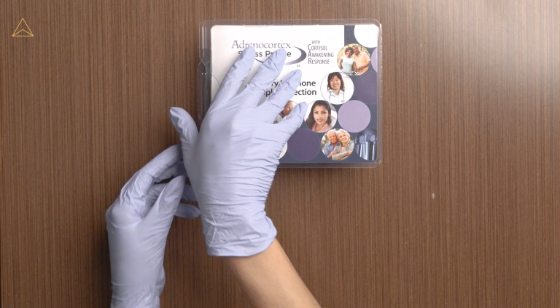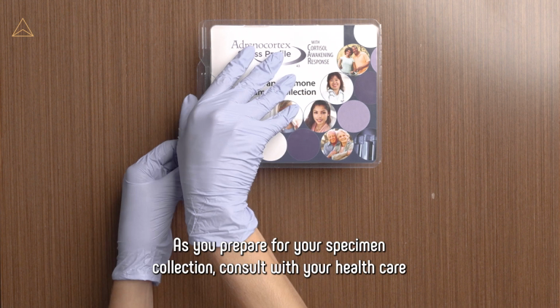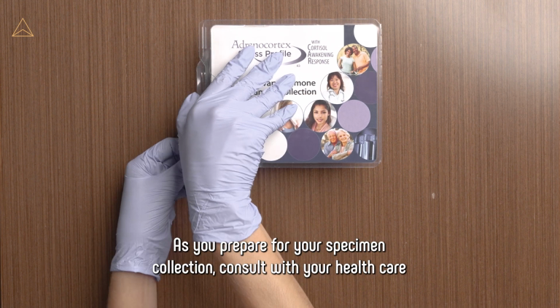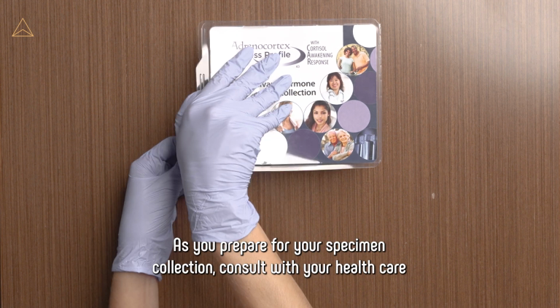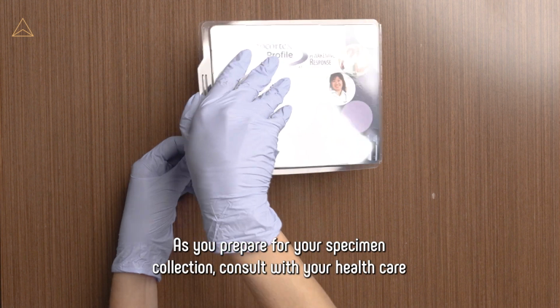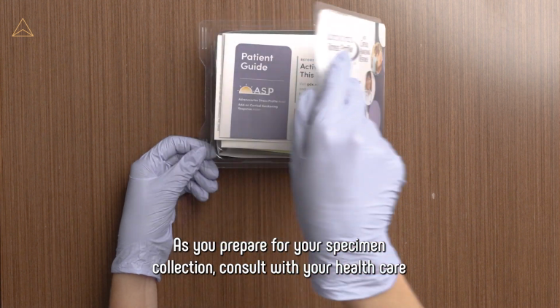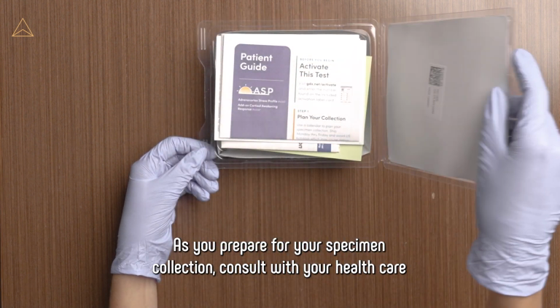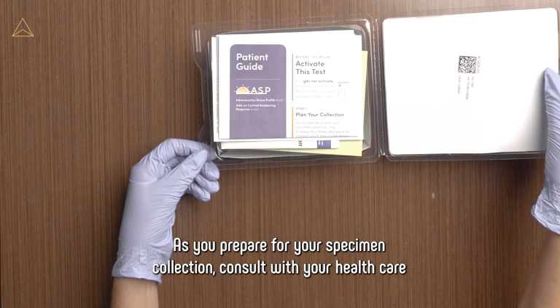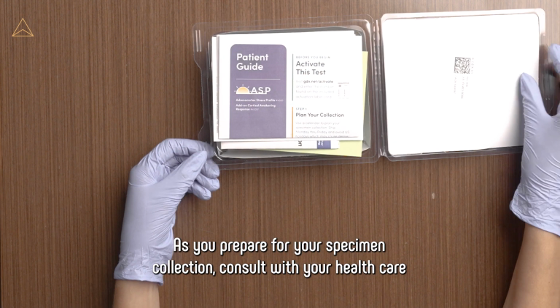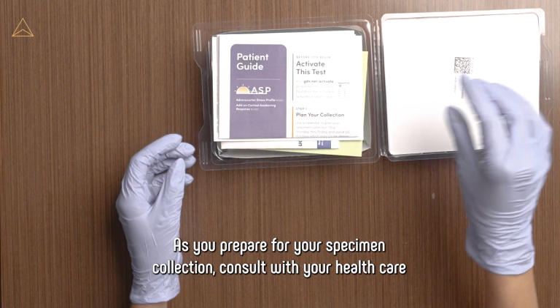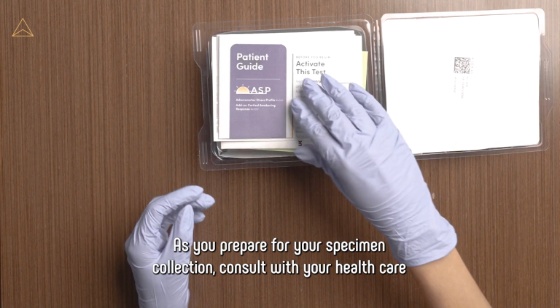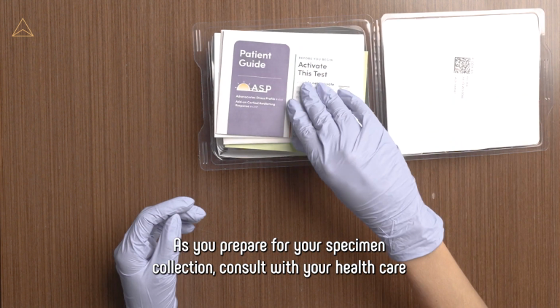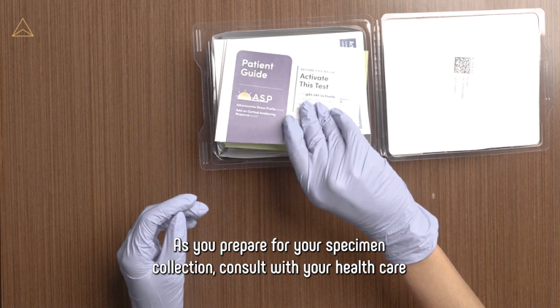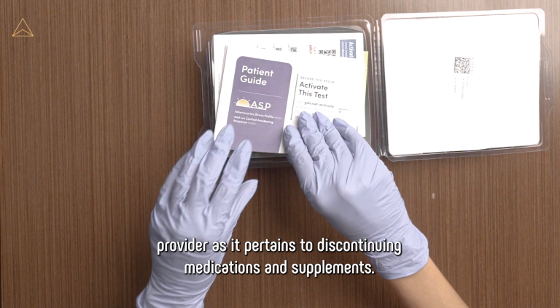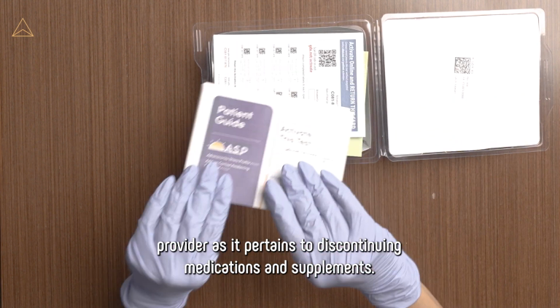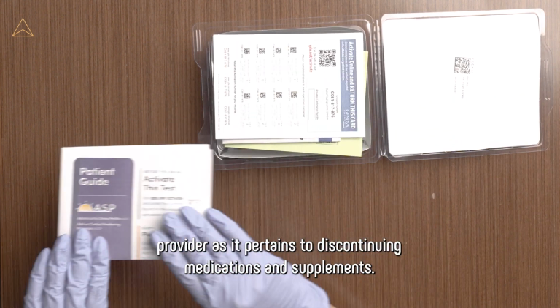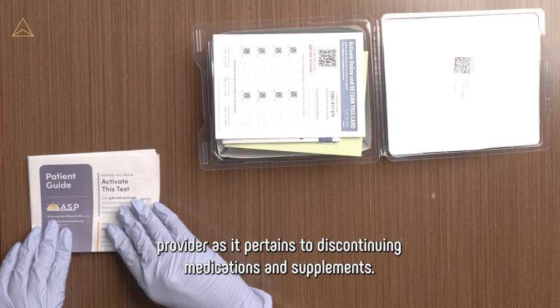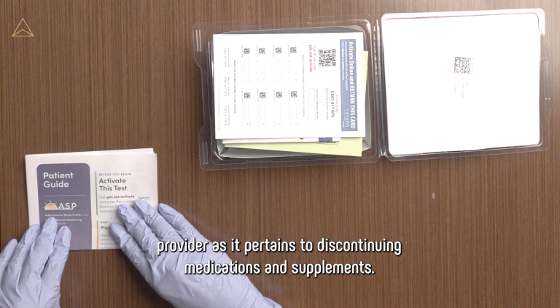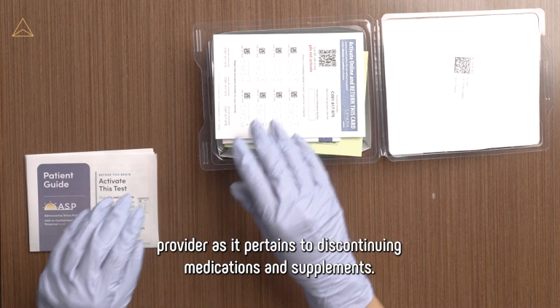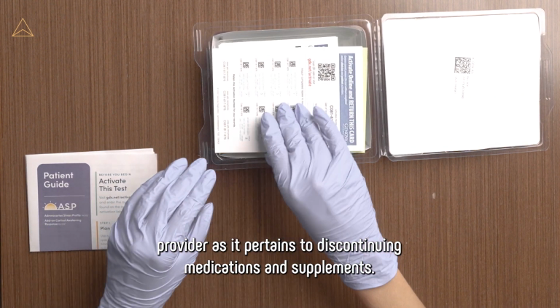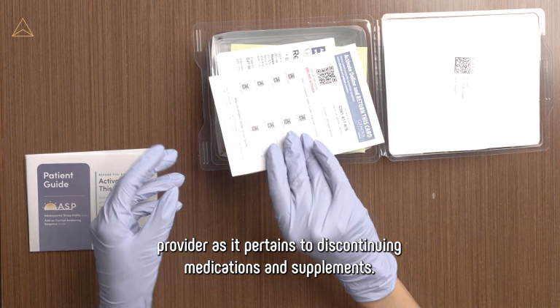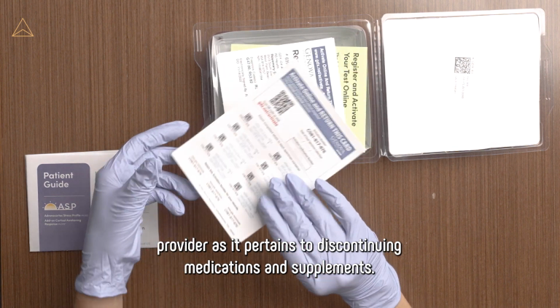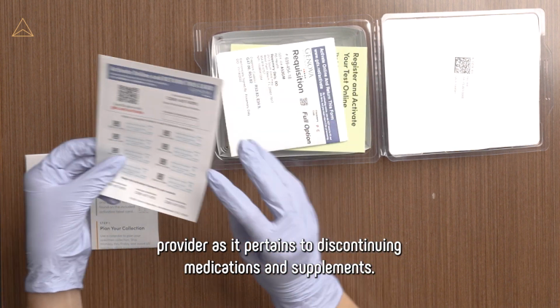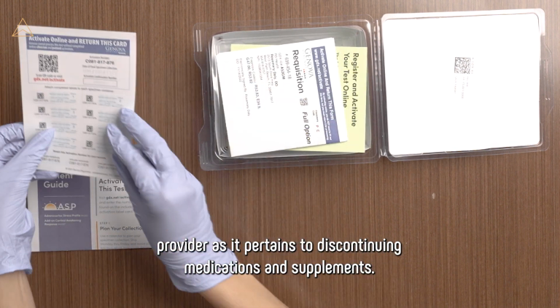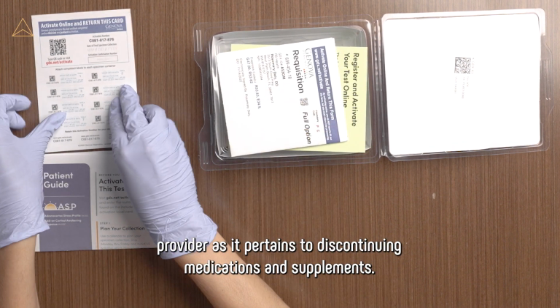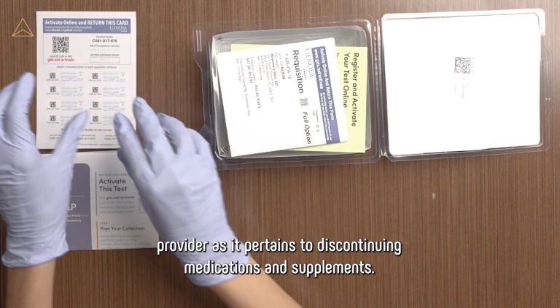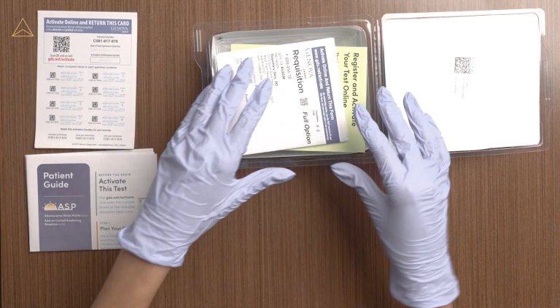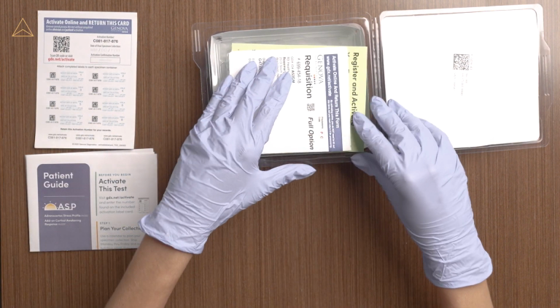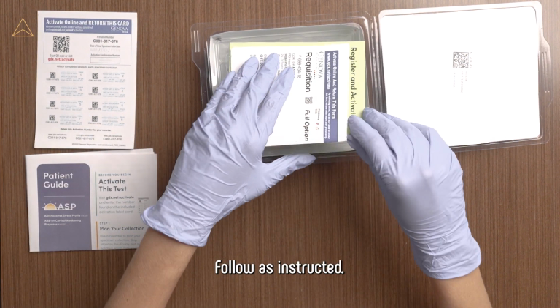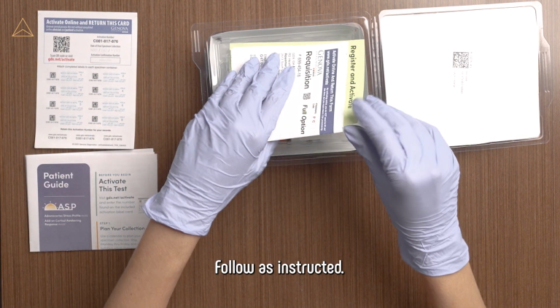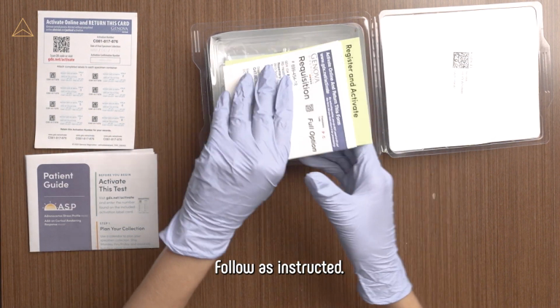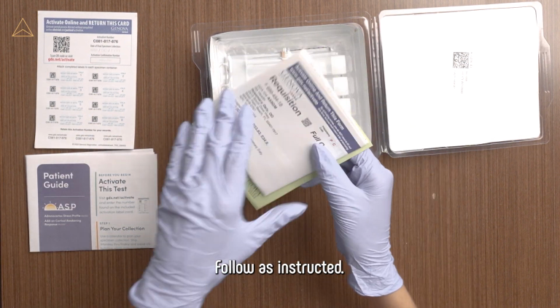As you prepare for your specimen collection, consult with your health care provider as it pertains to discontinuing medications and supplements. Follow as instructed.